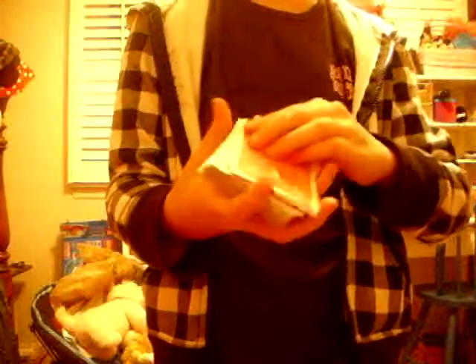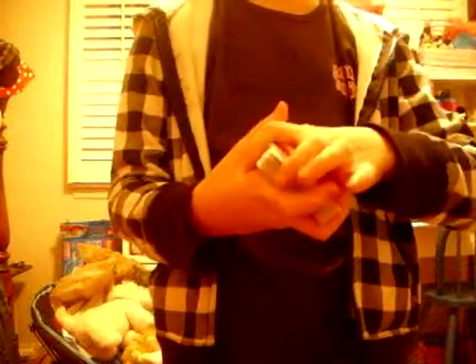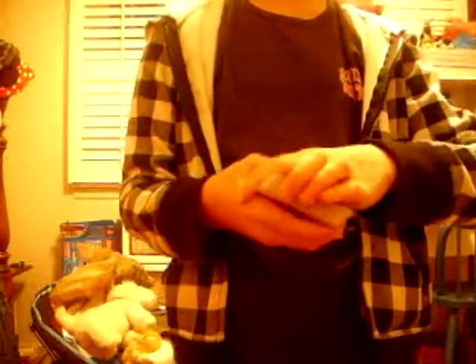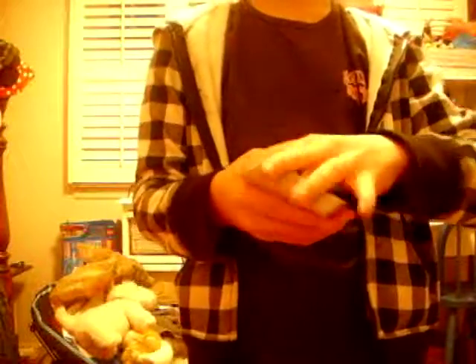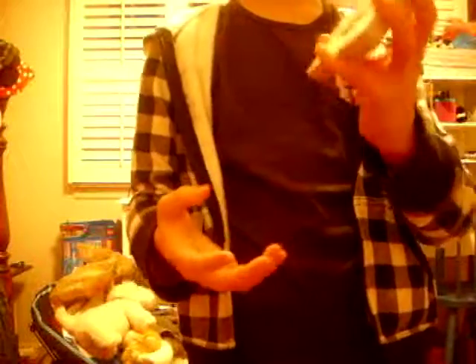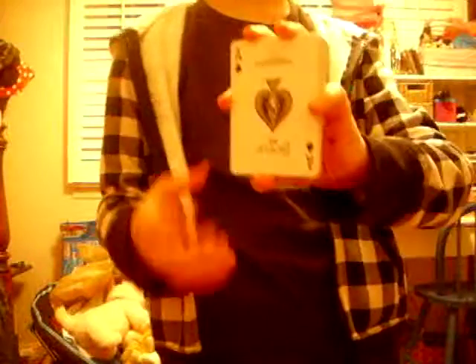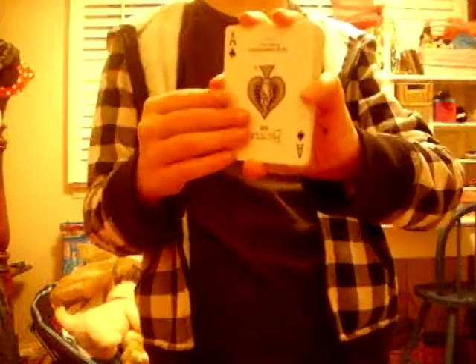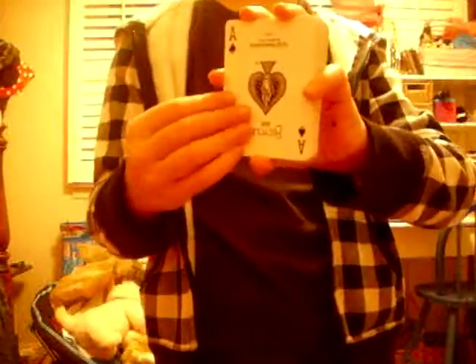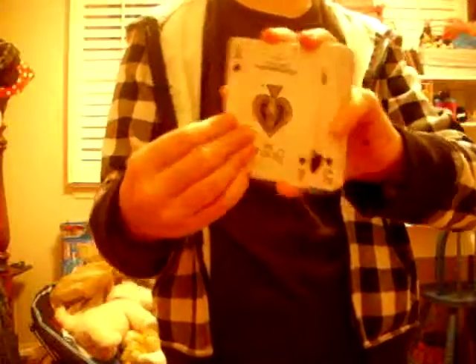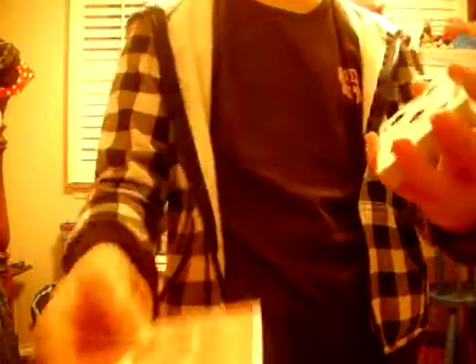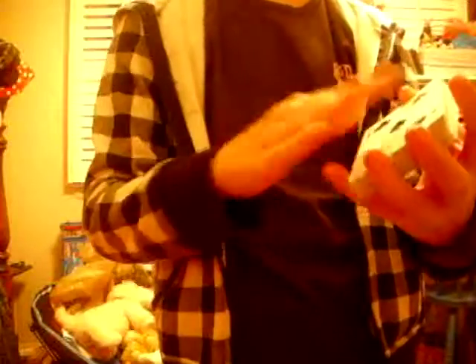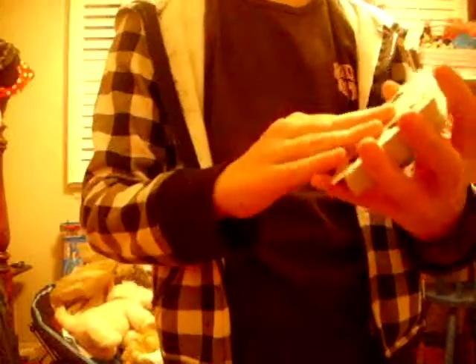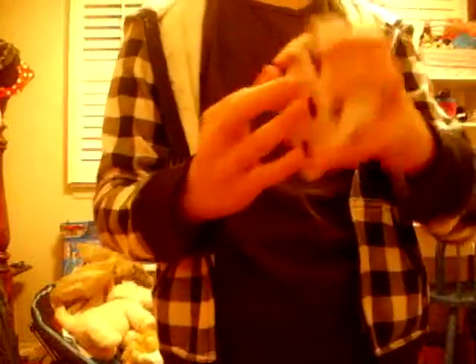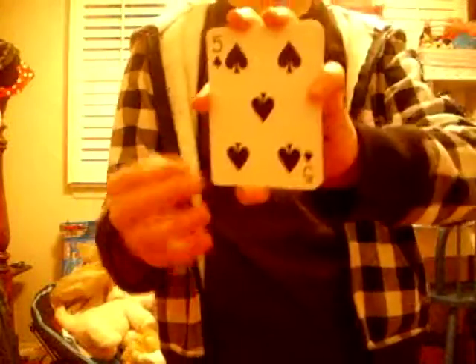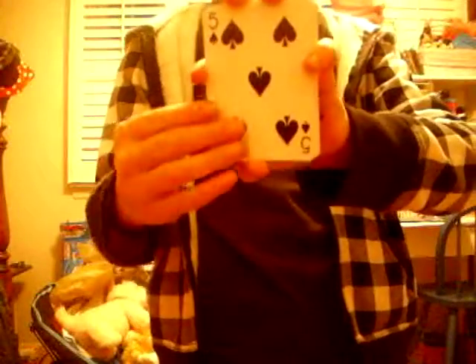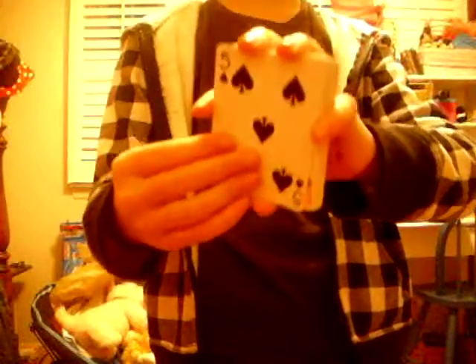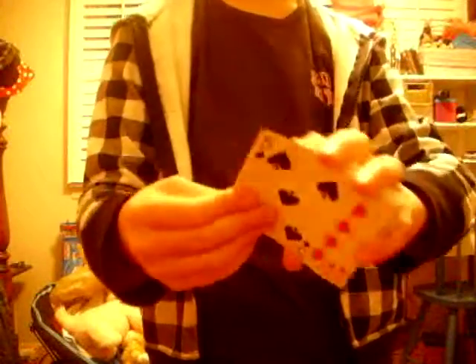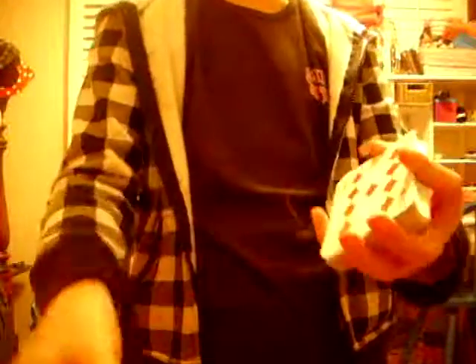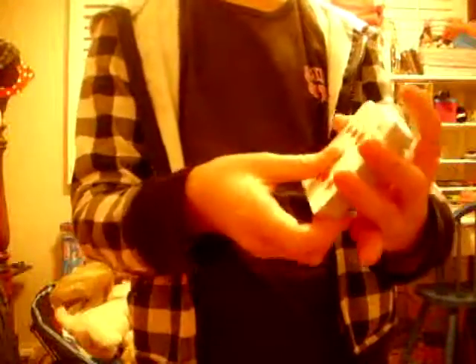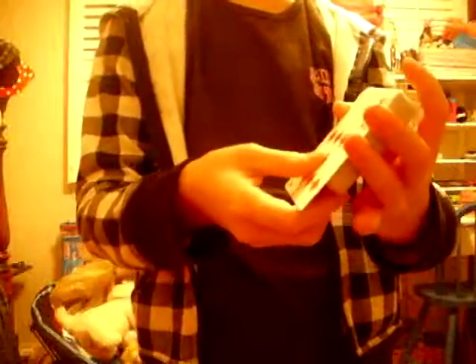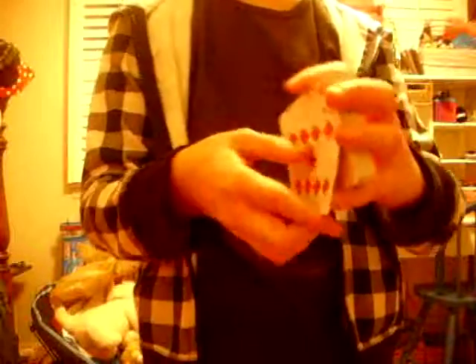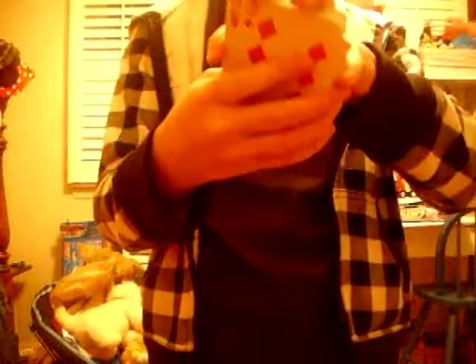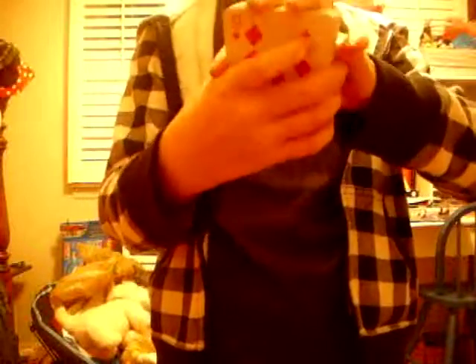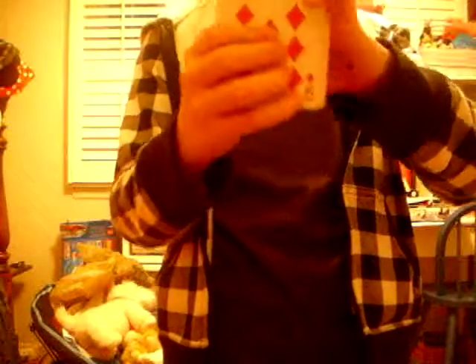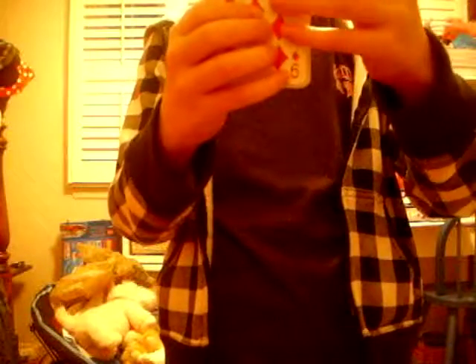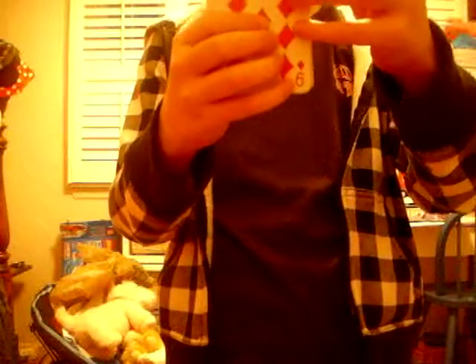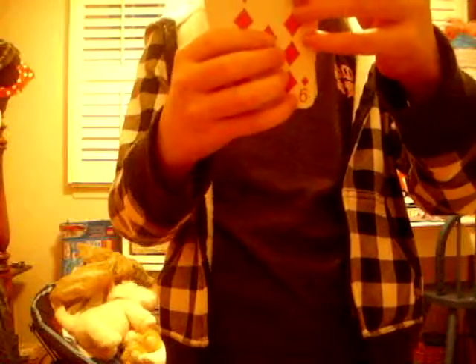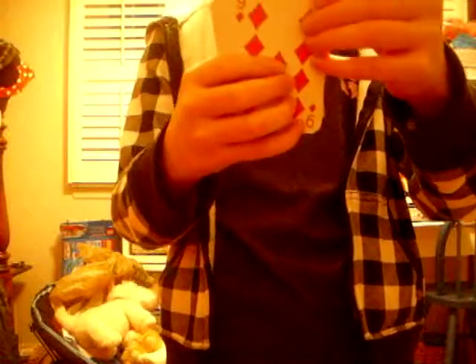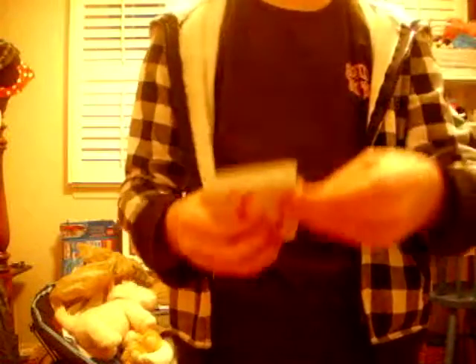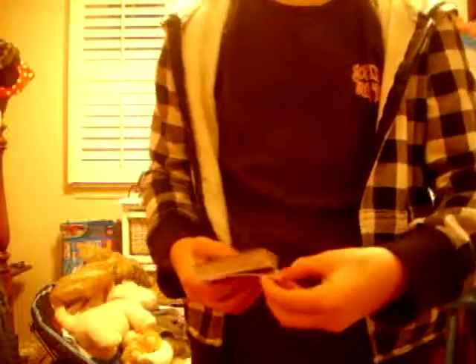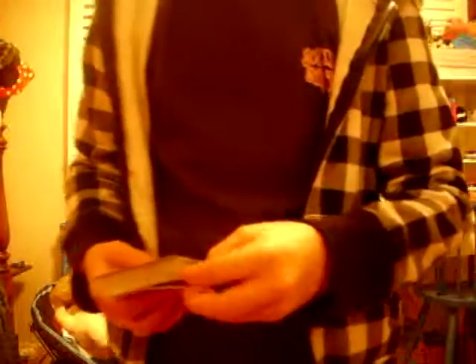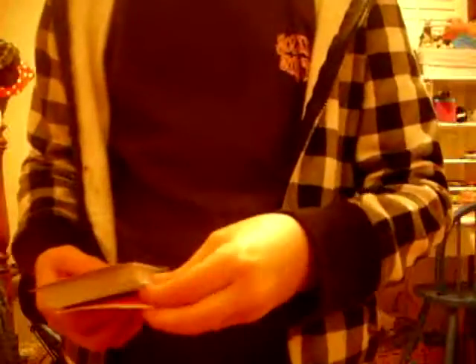There we go. Is this your card? No. Is this your card? No. Is this your card? Of course not.